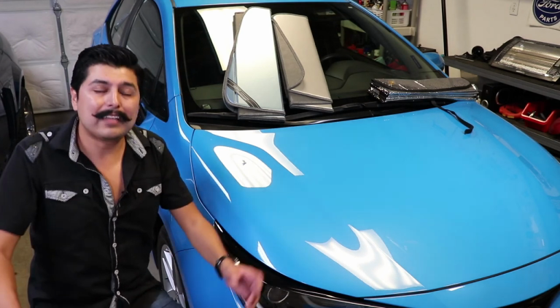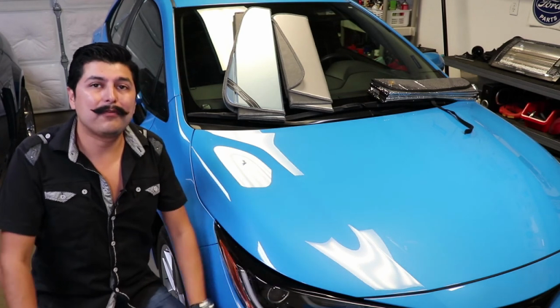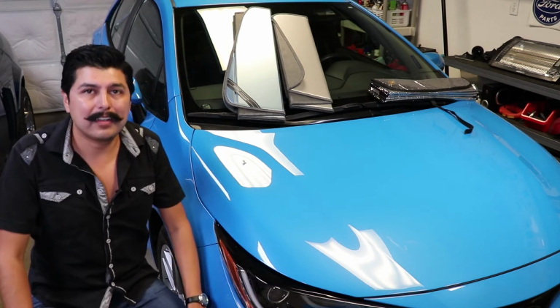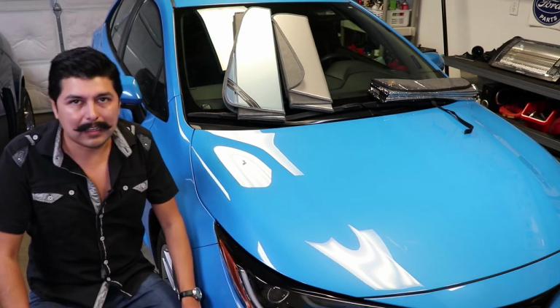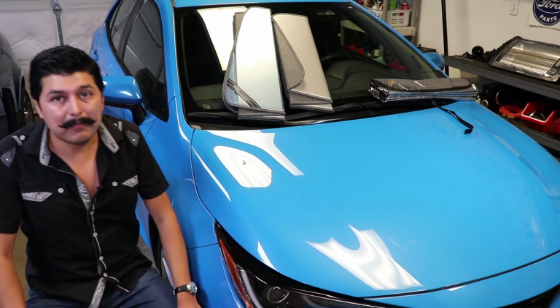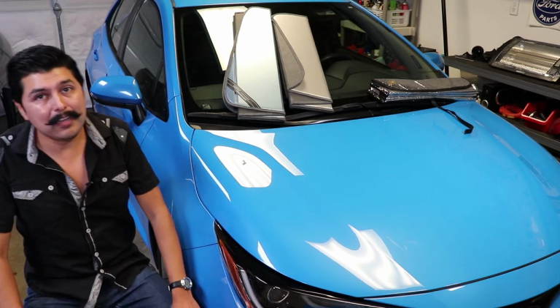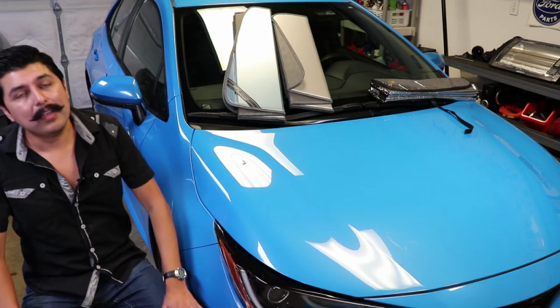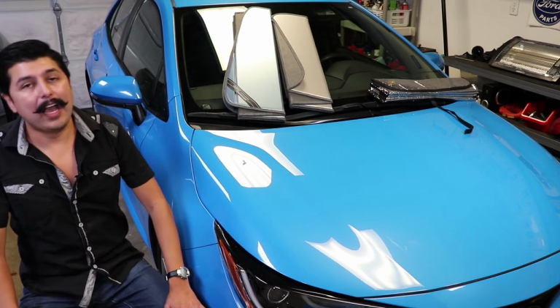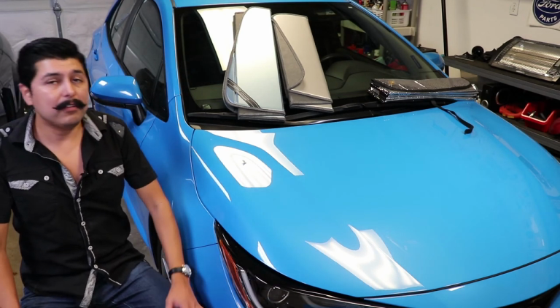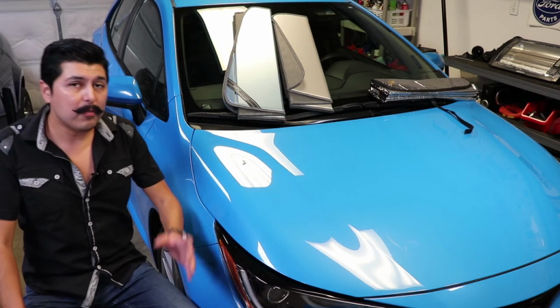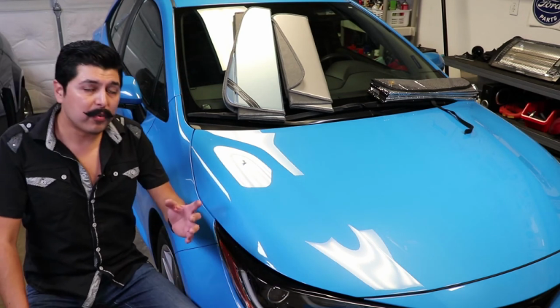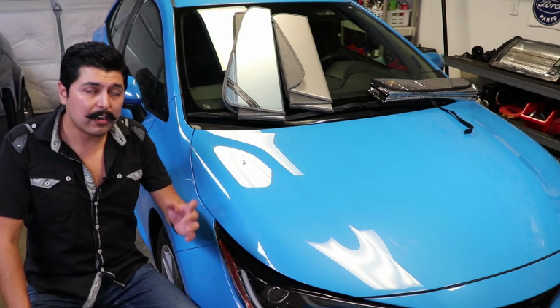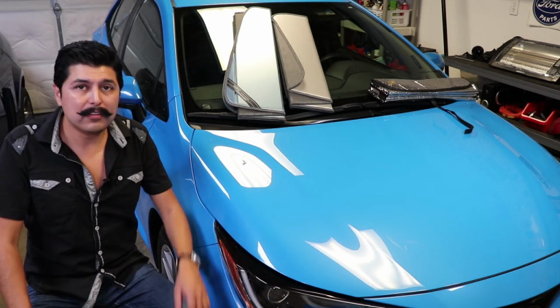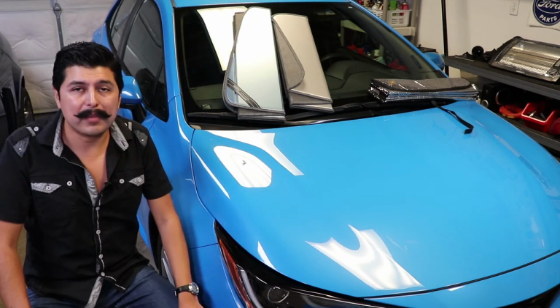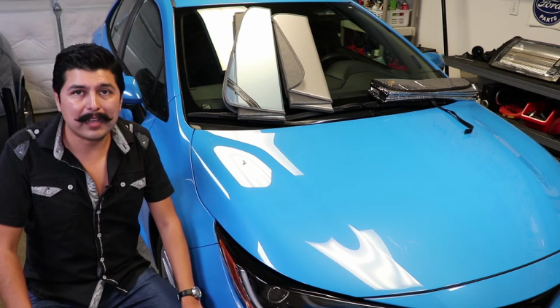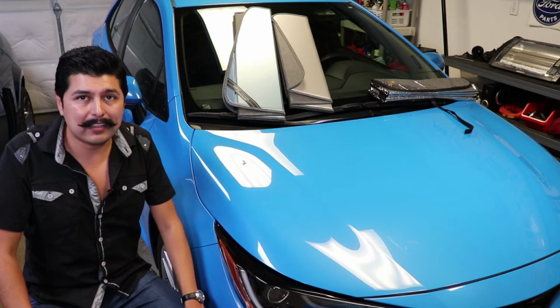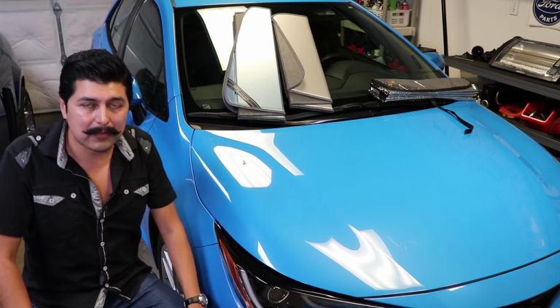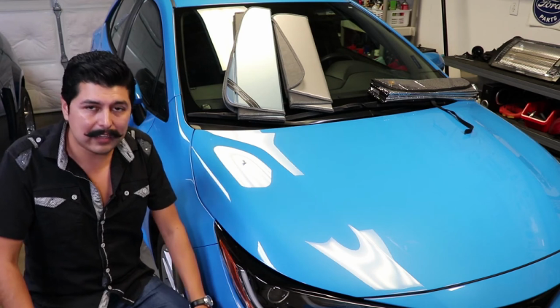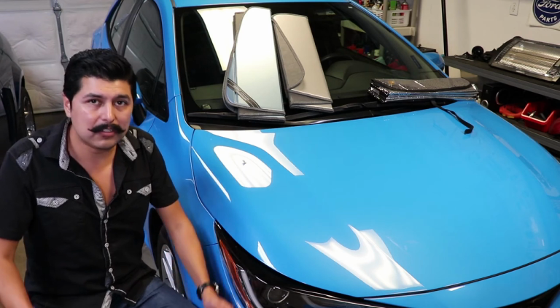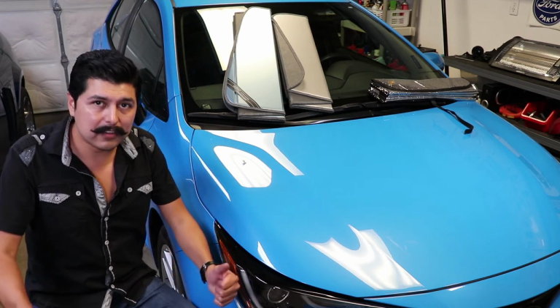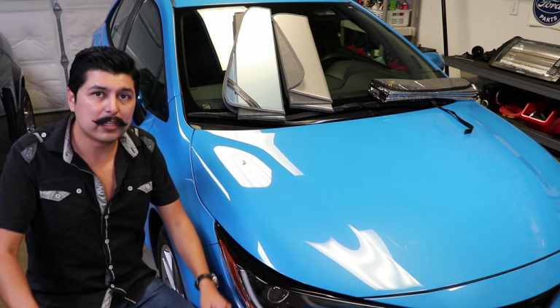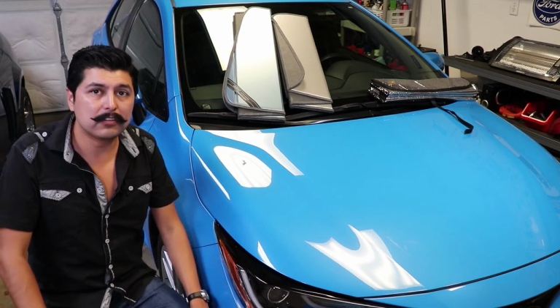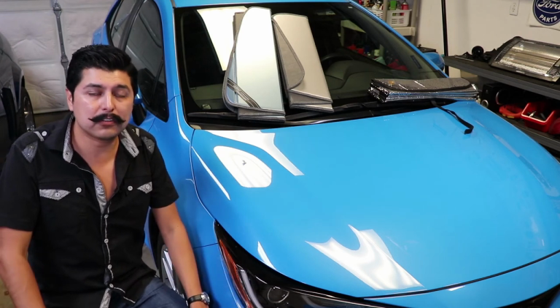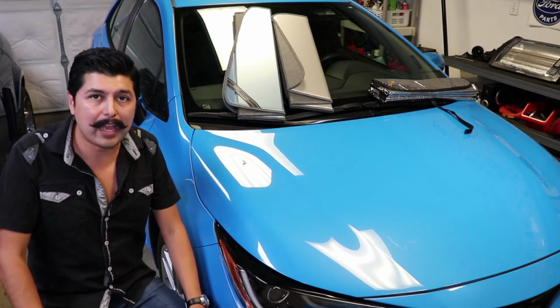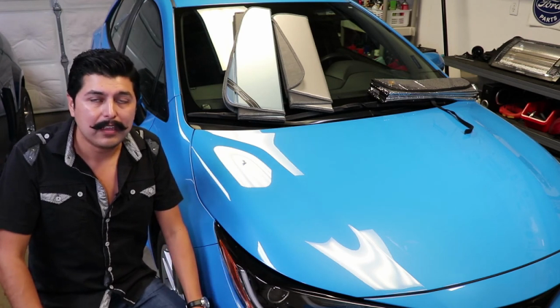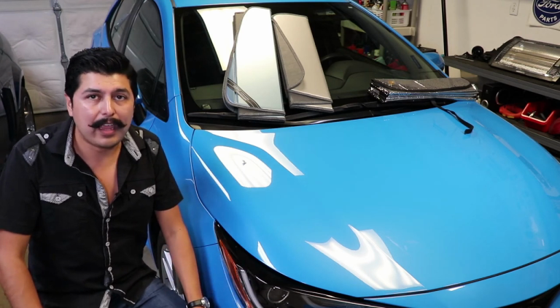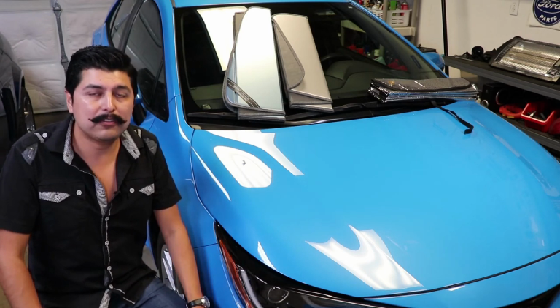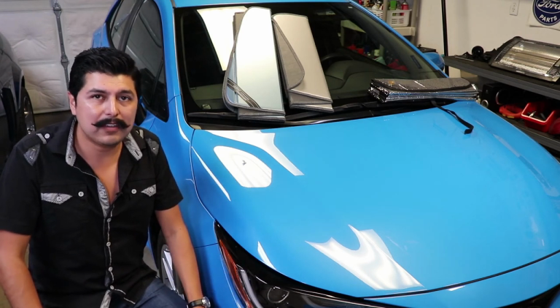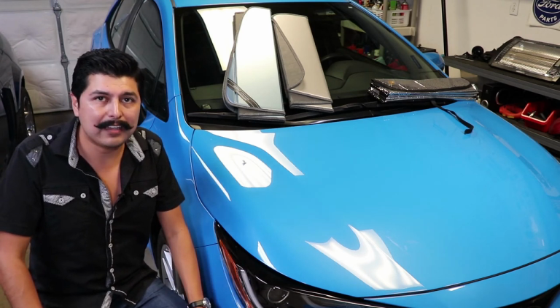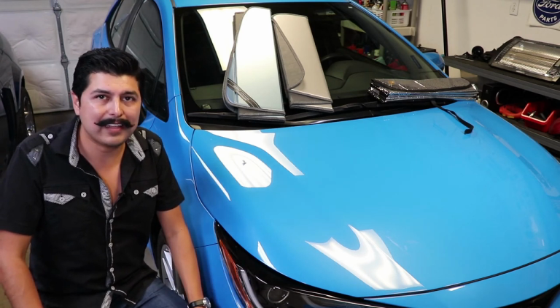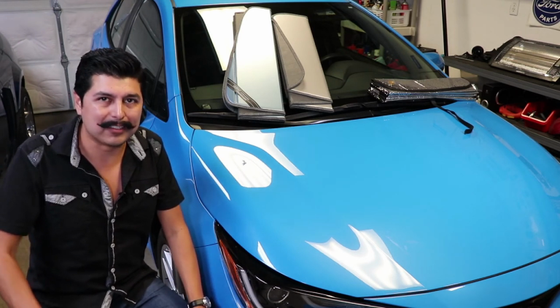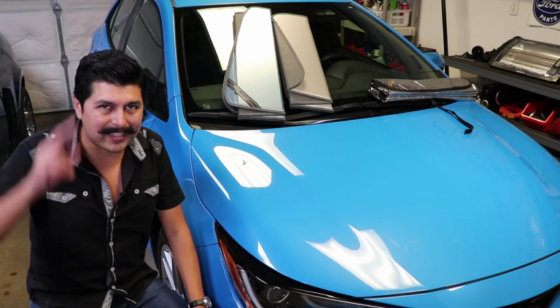That's it for this video. I have a lot more product reviews coming up, so if you enjoyed this make sure you subscribe and we'll see you on the next one.